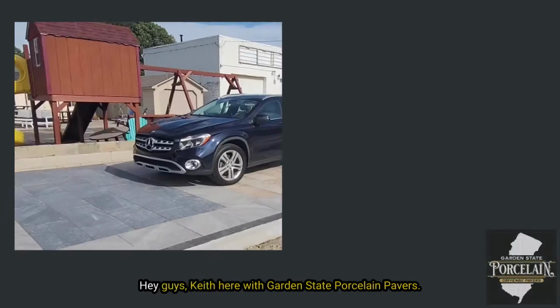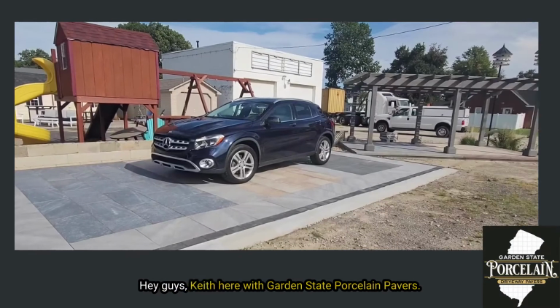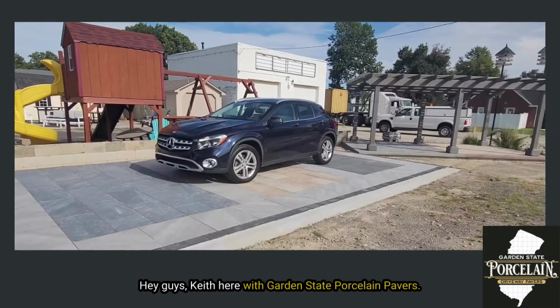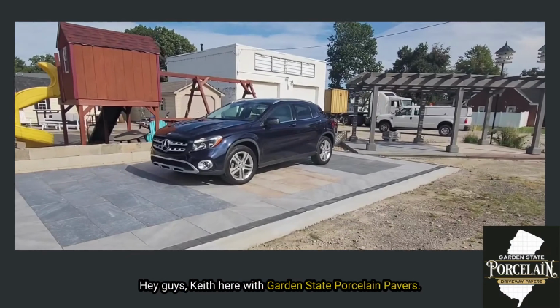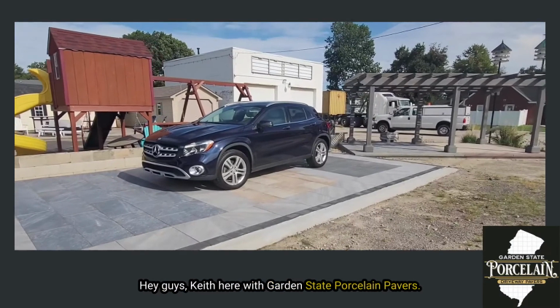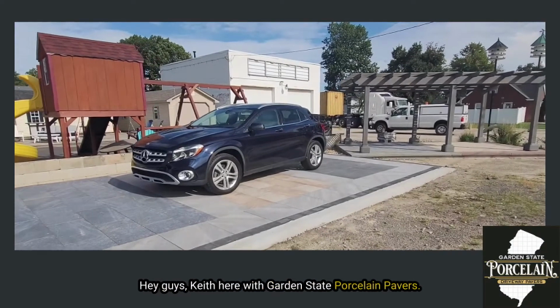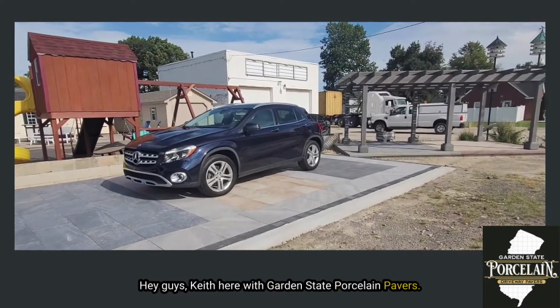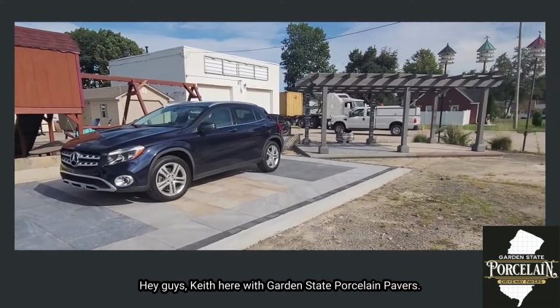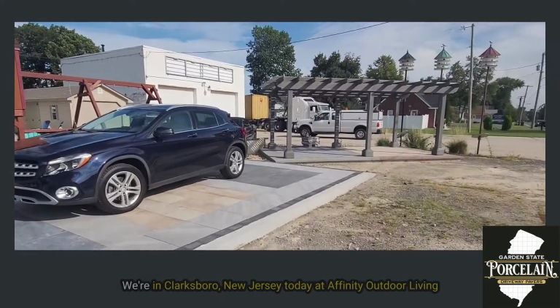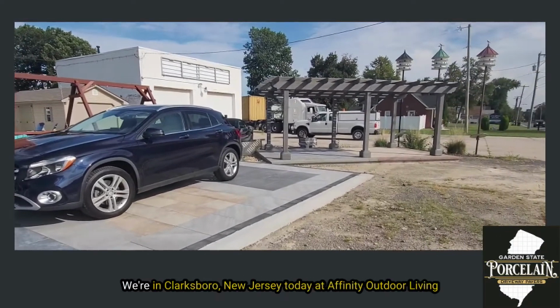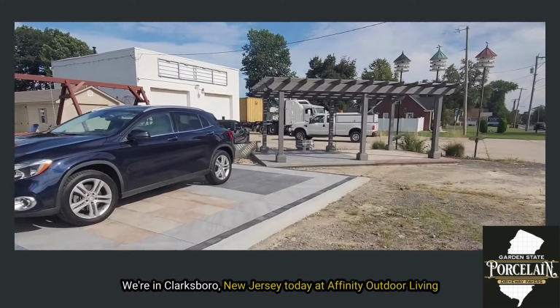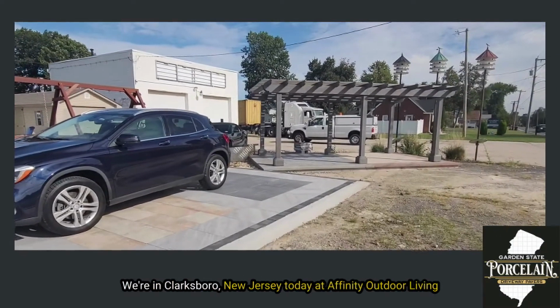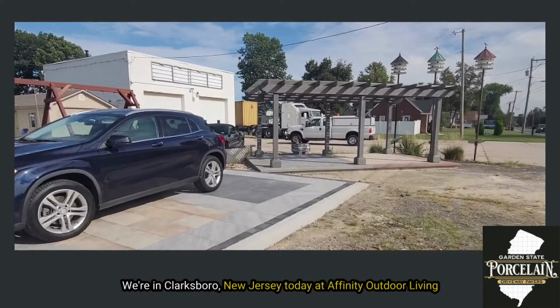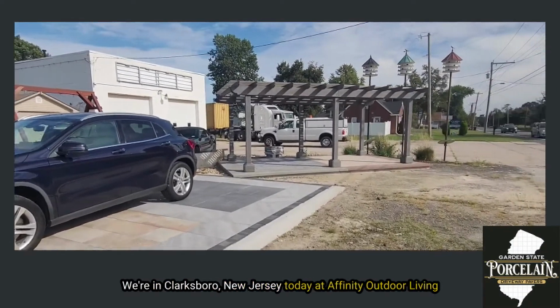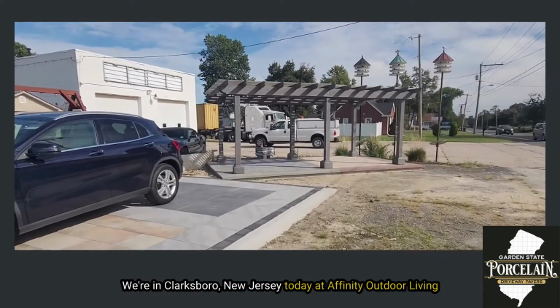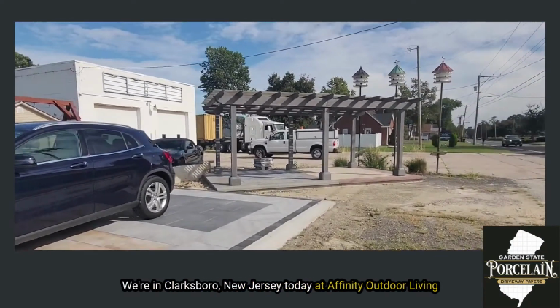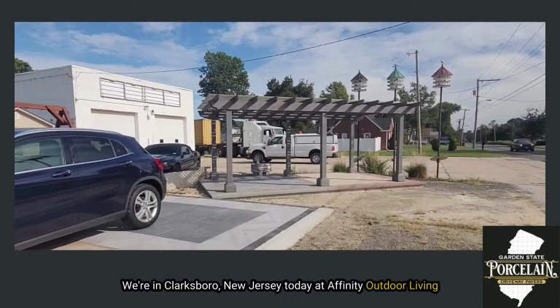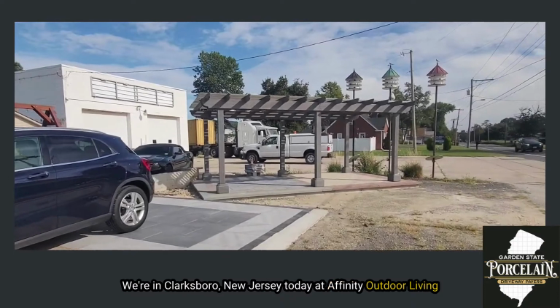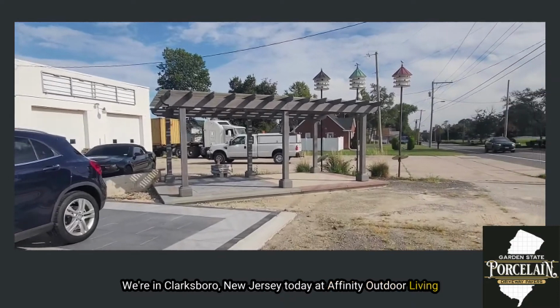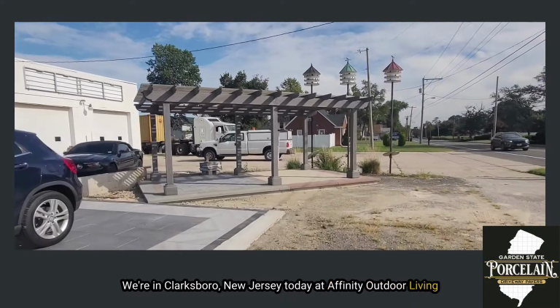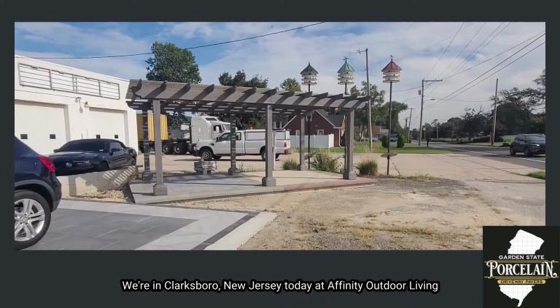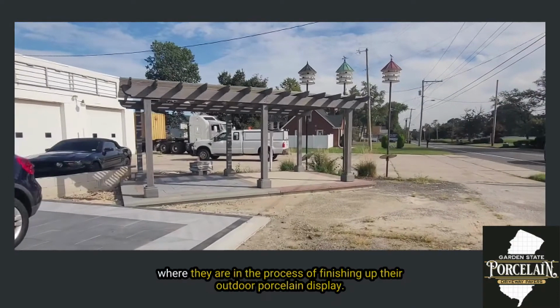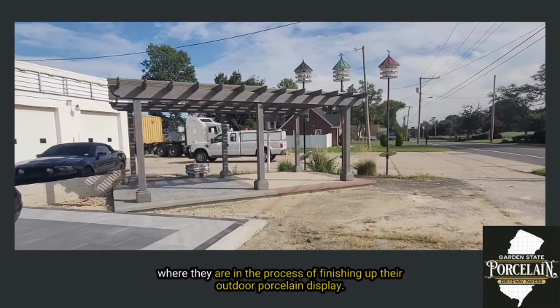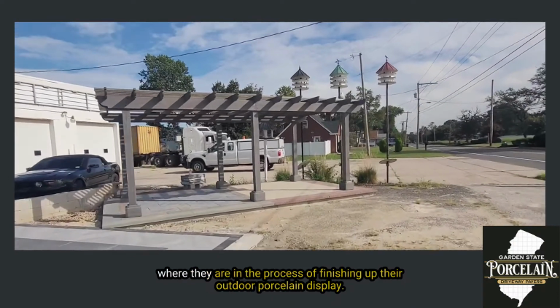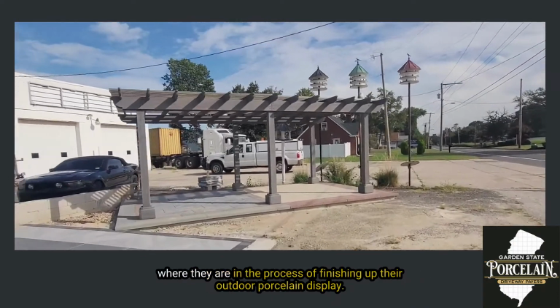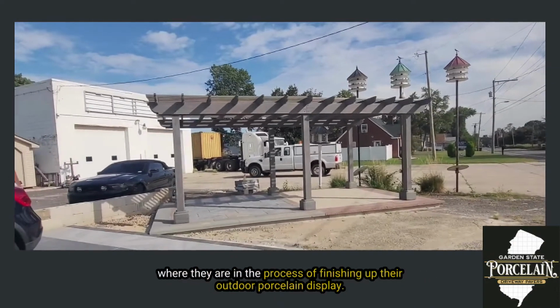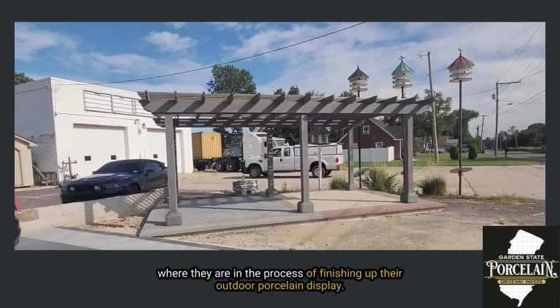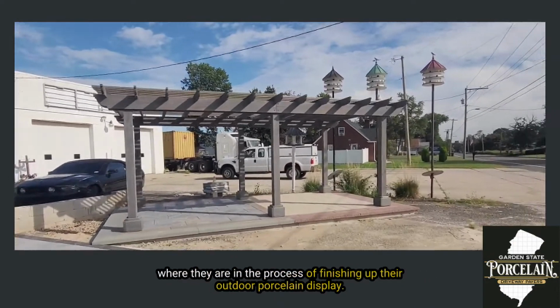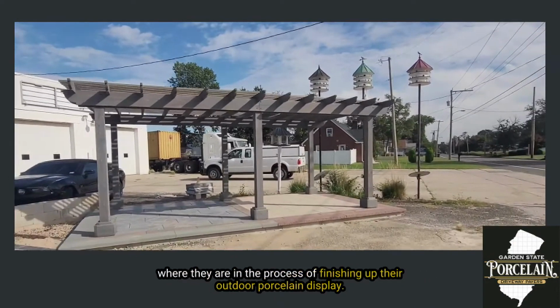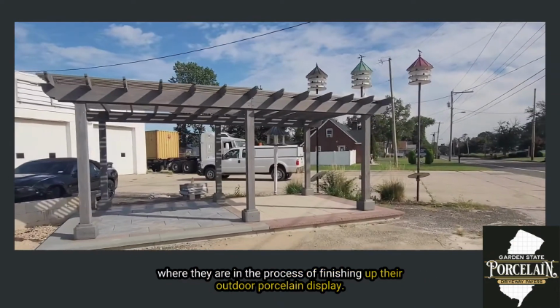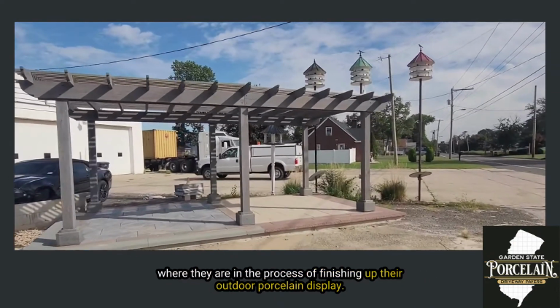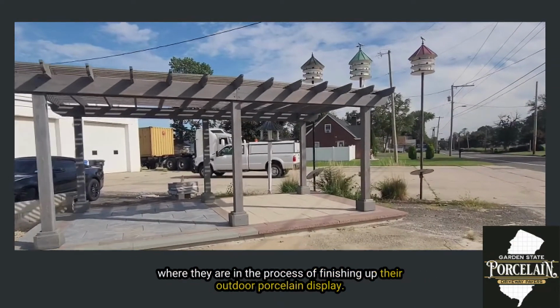Hey guys, Keith here with Garden State Porcelain Pavers. We're in Clarksboro, New Jersey today at Affinity Outdoor Living, where they just set up their outdoor porcelain display.